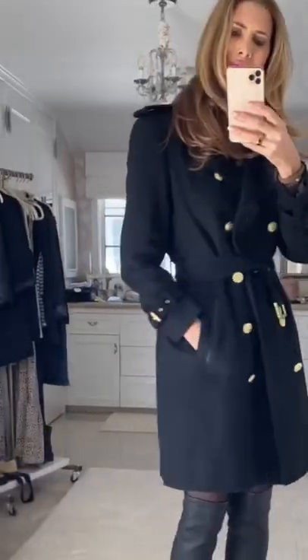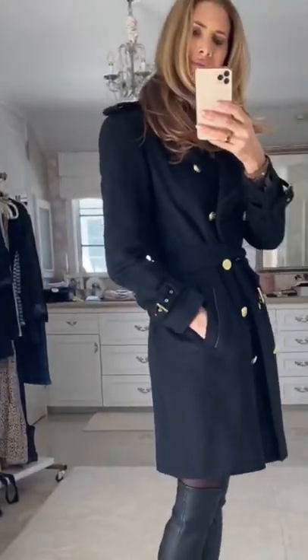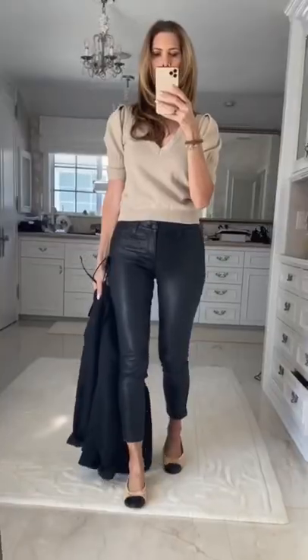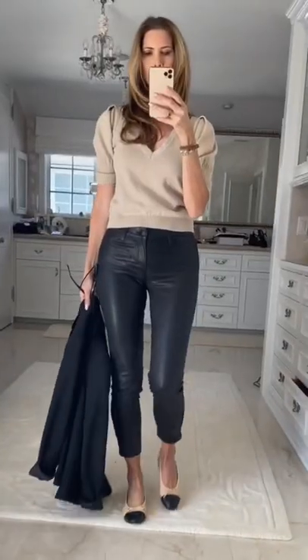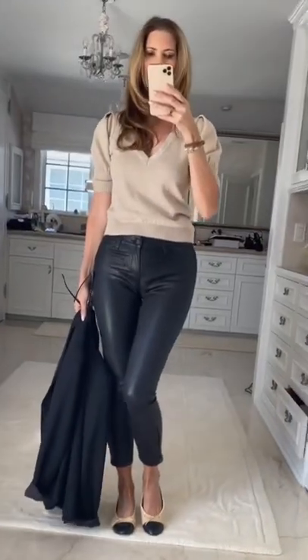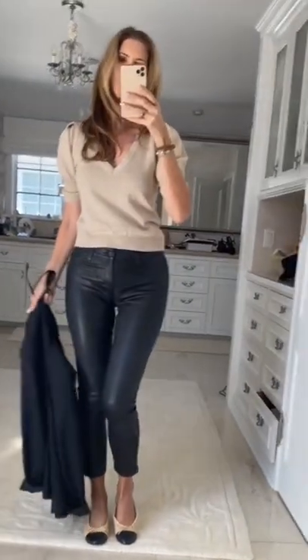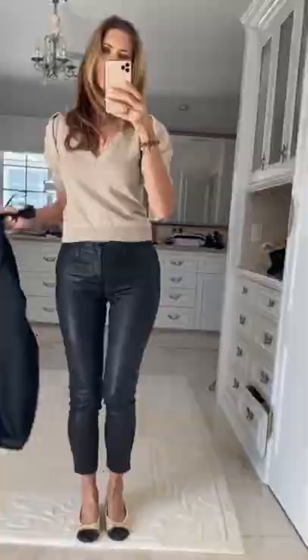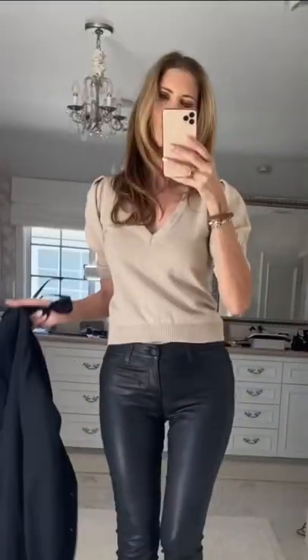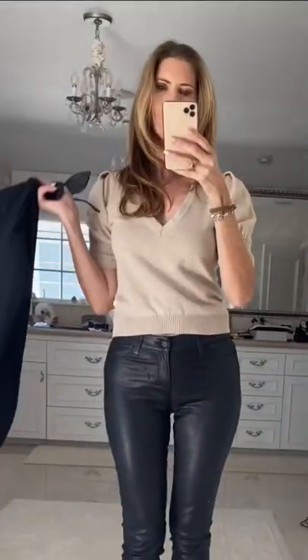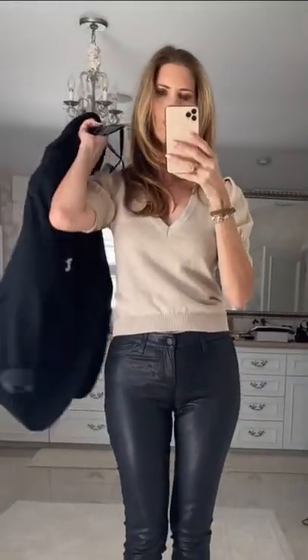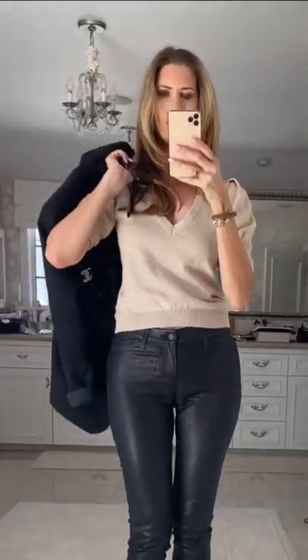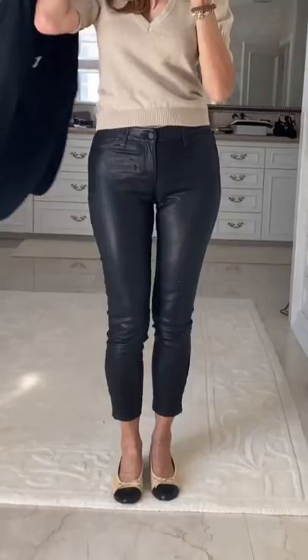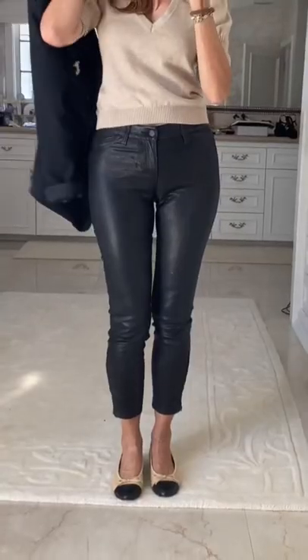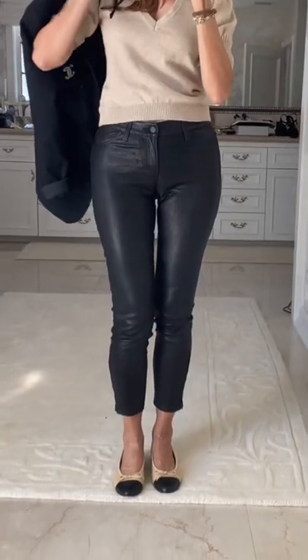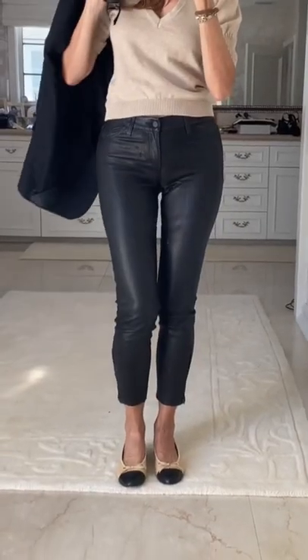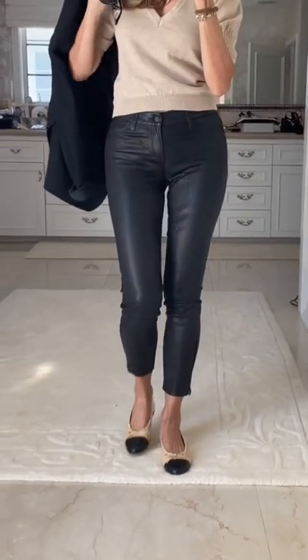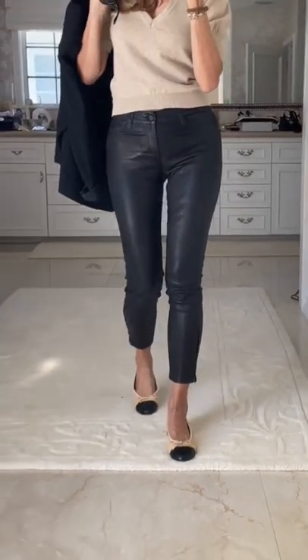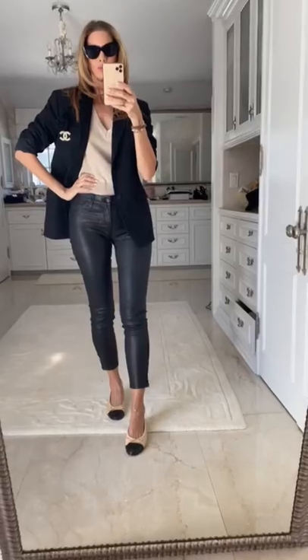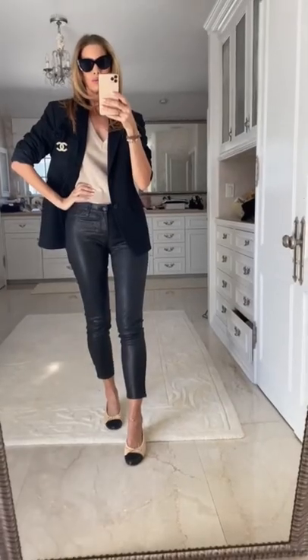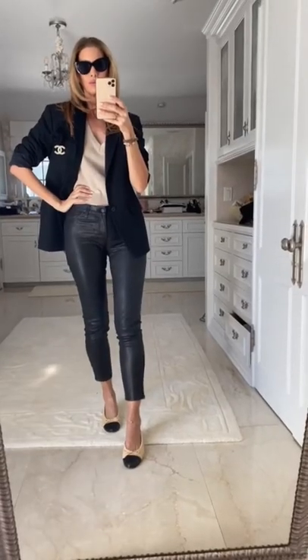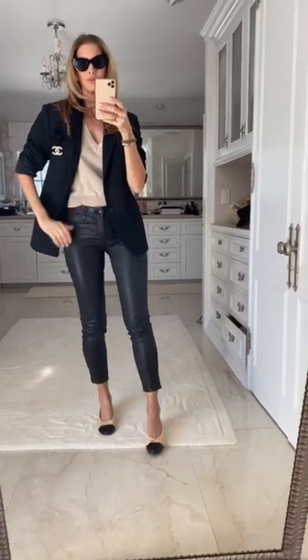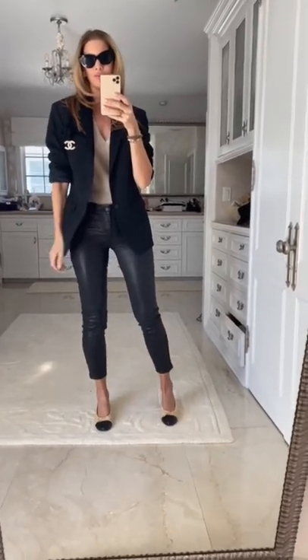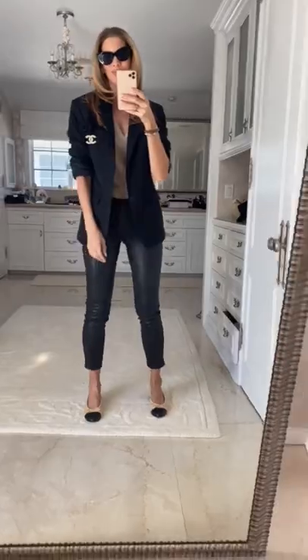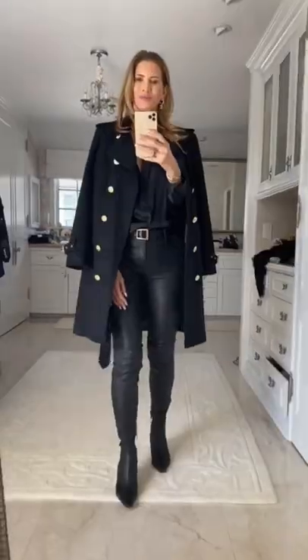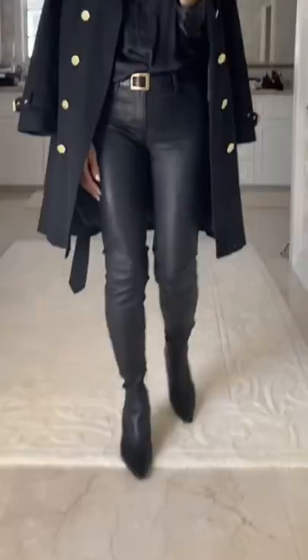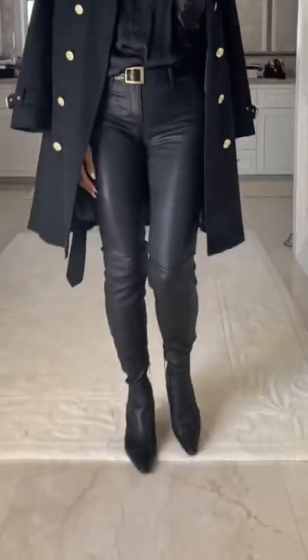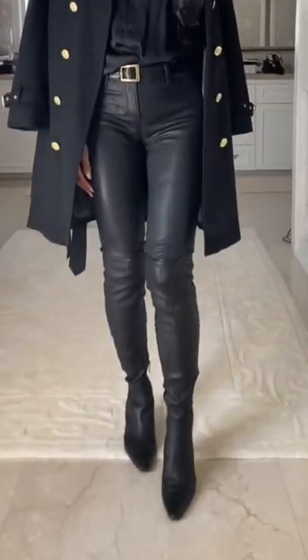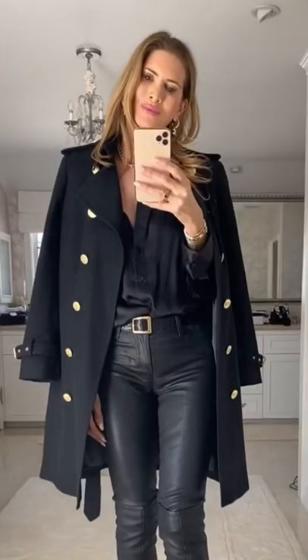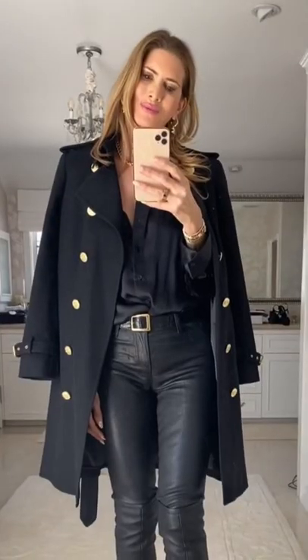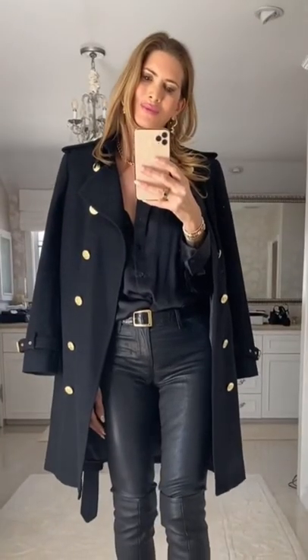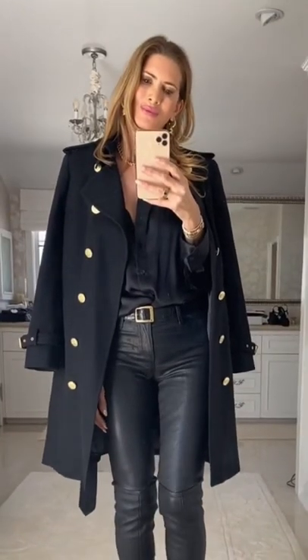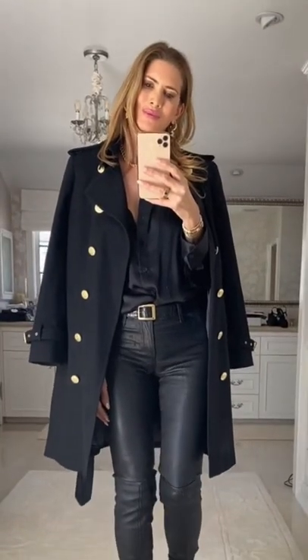Next day, I'm wearing a pair of slim-fitting leather jeans, a tan v-neck sweater, and a pair of flats for city walking. I'll throw a black blazer on when it gets chilly. For night, I'll throw on the same heeled boots from the night before, a black blouse, and my same overcoat.